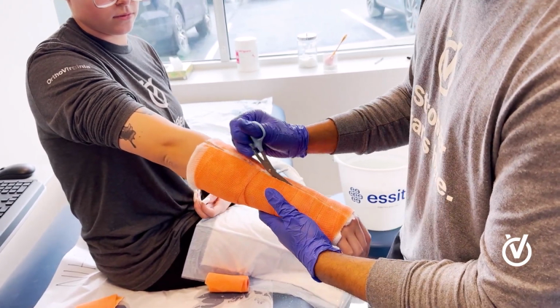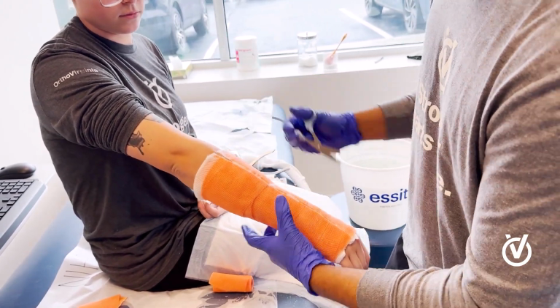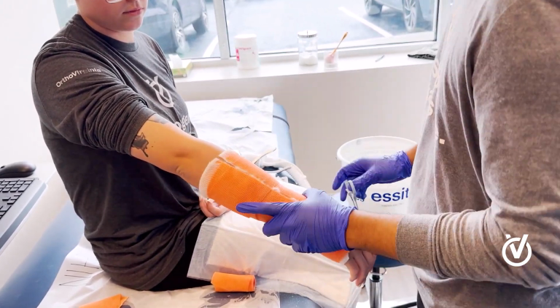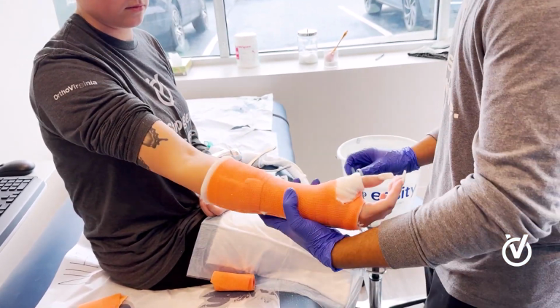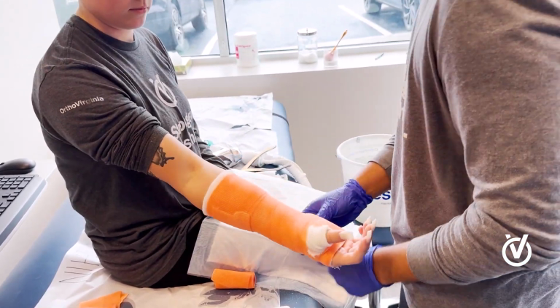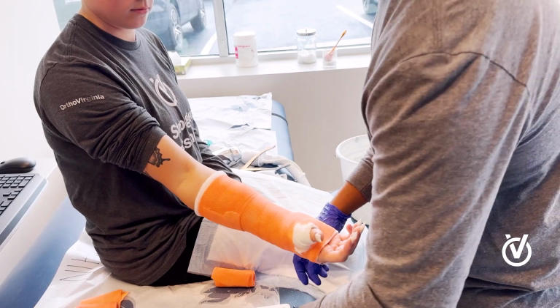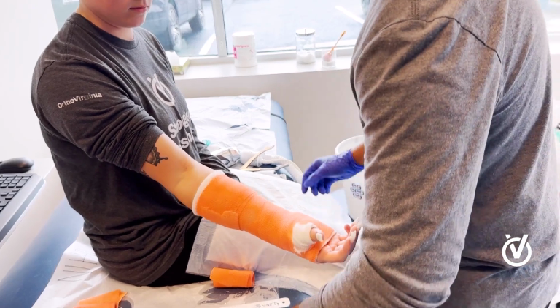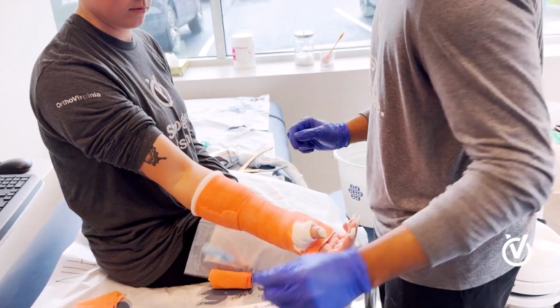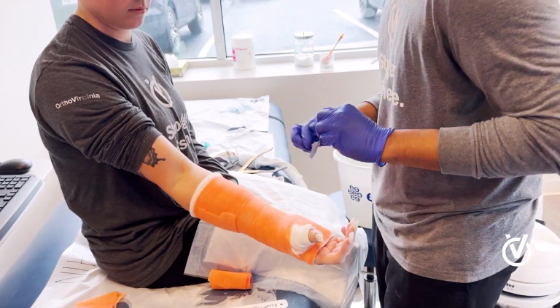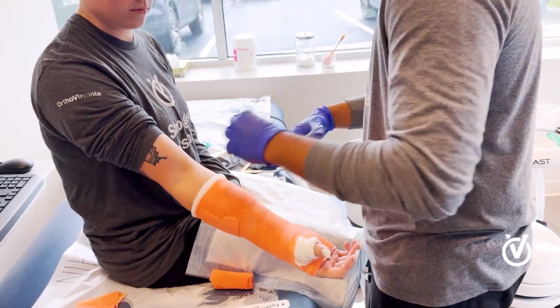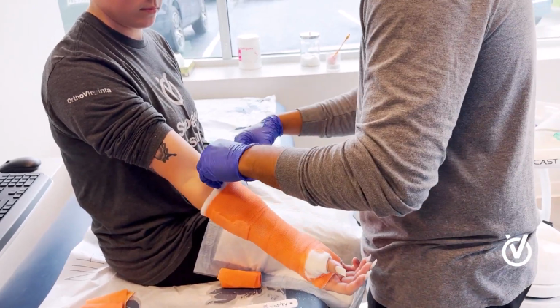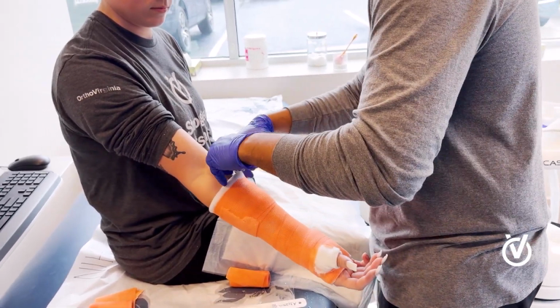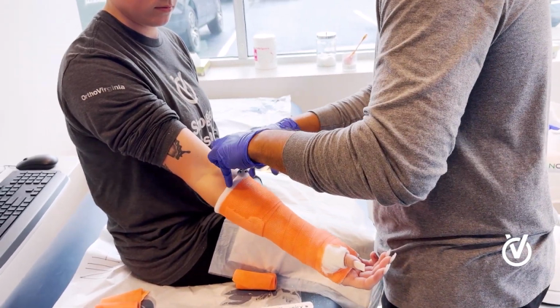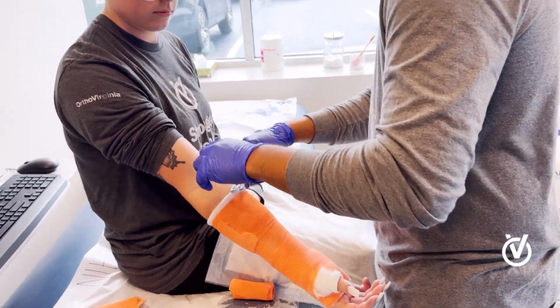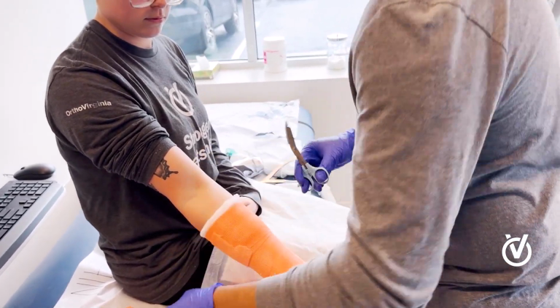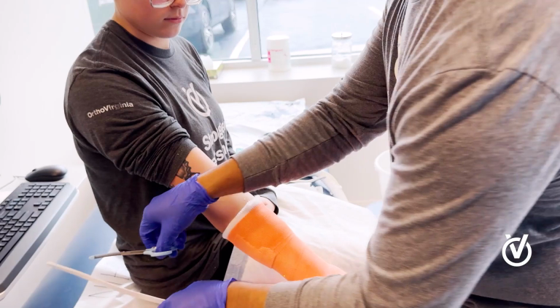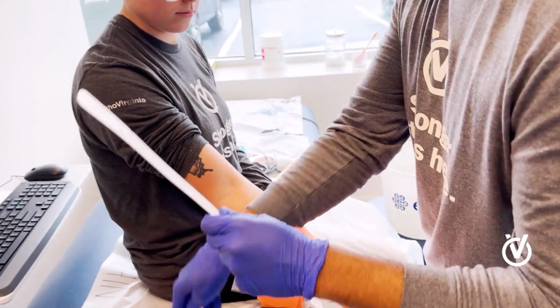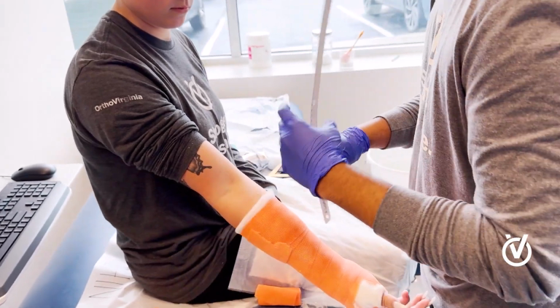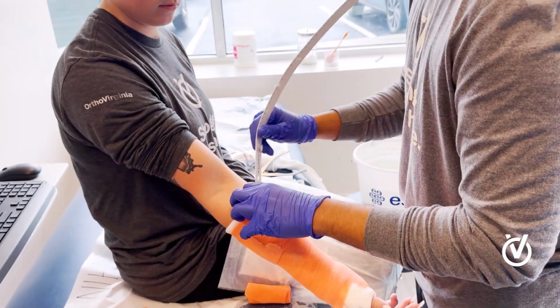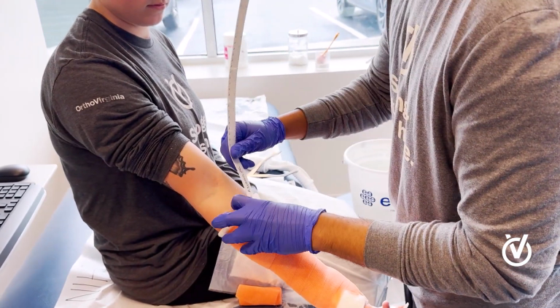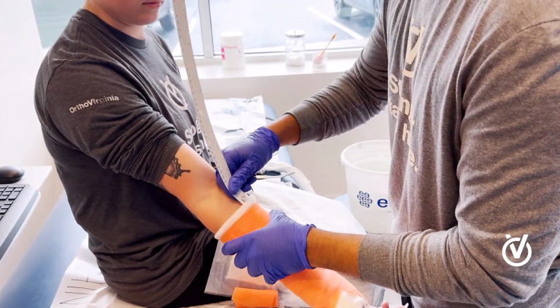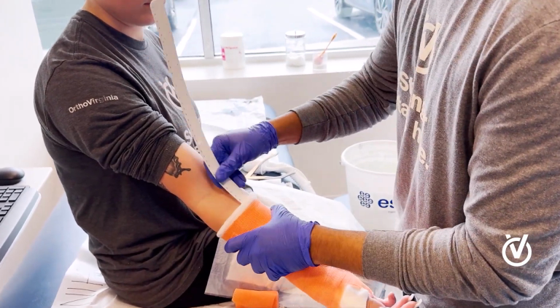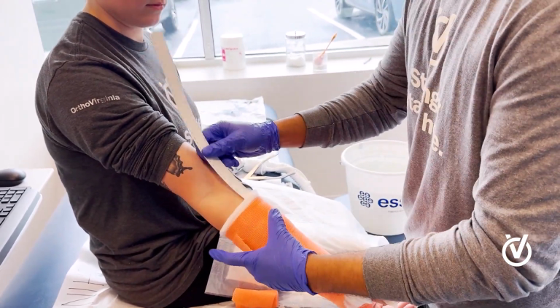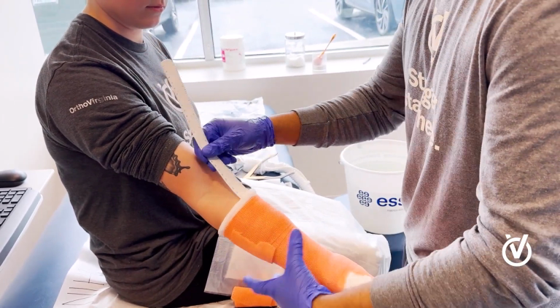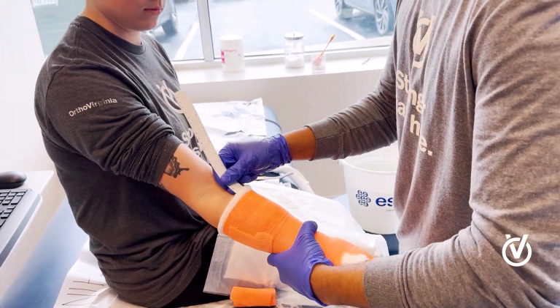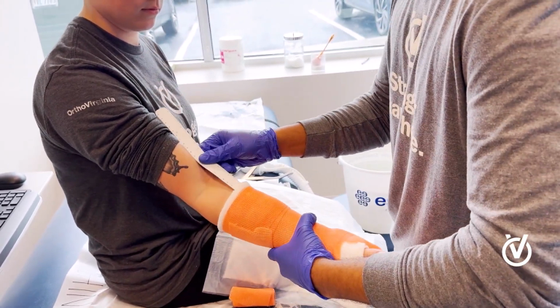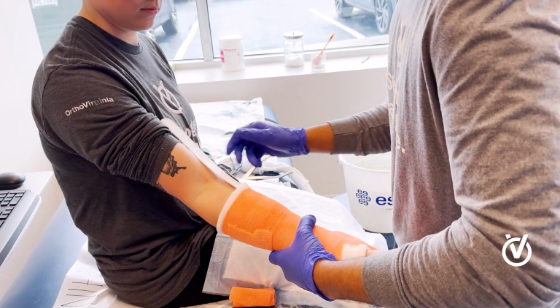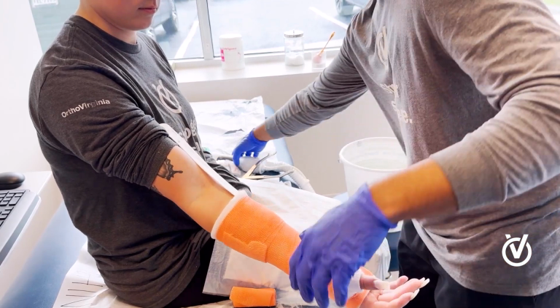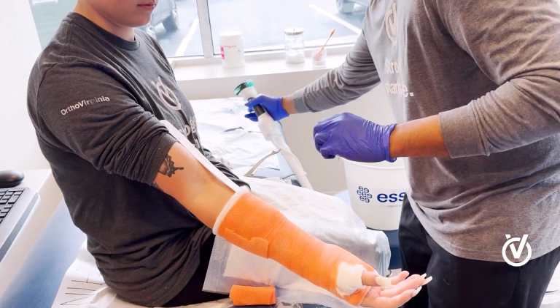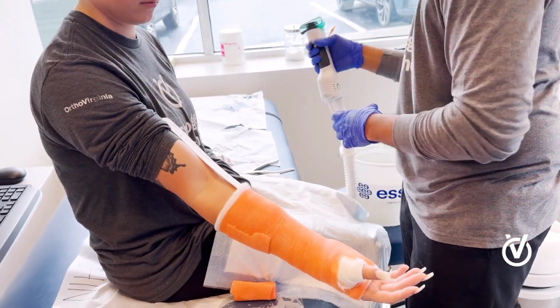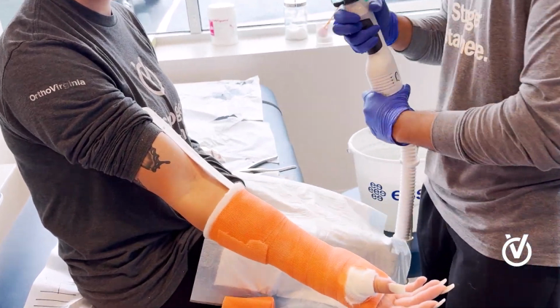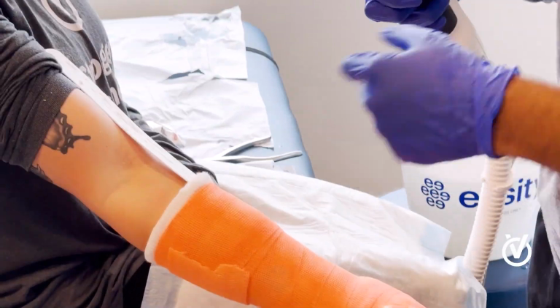Now we're going to cut the cast off on this side as well.